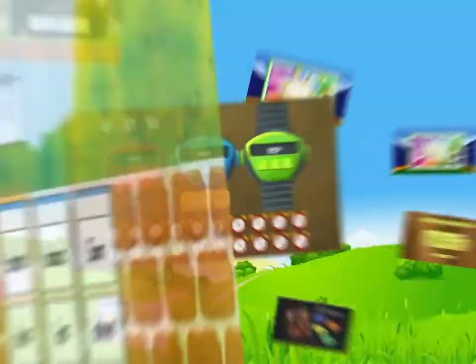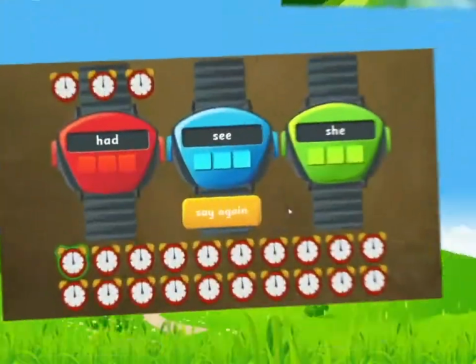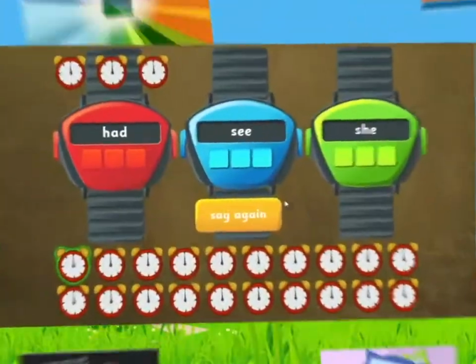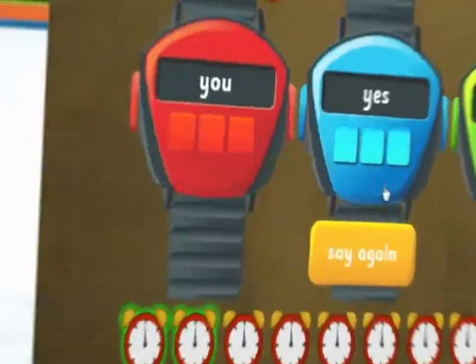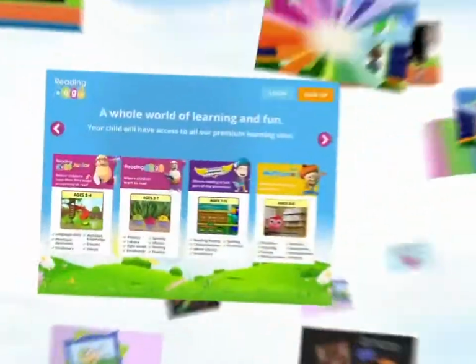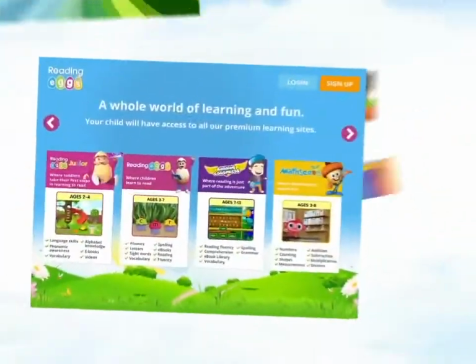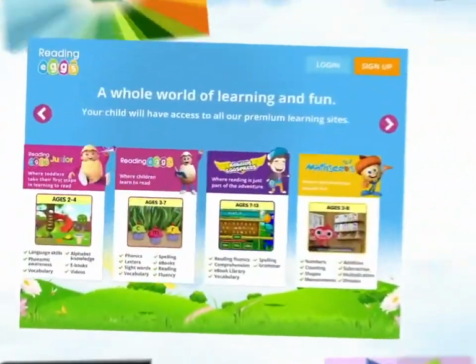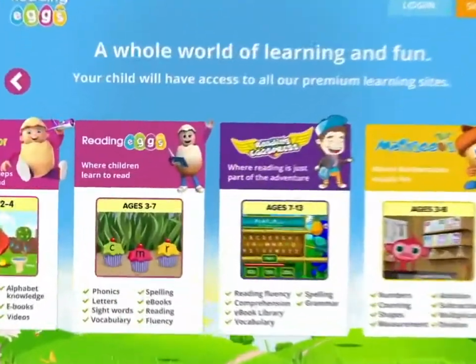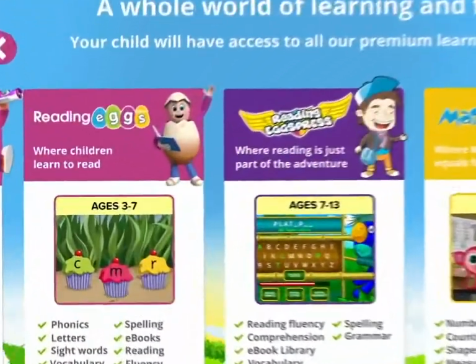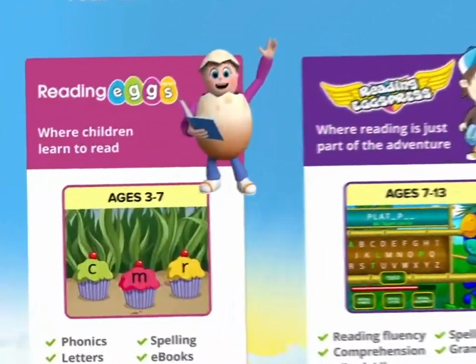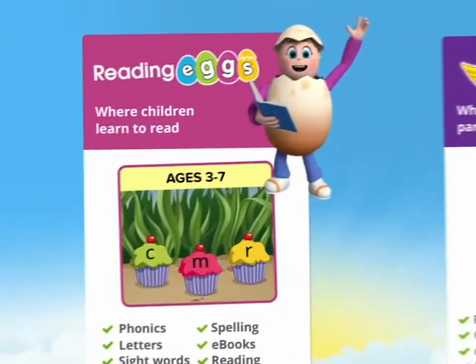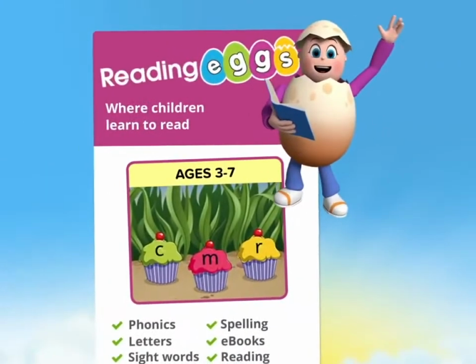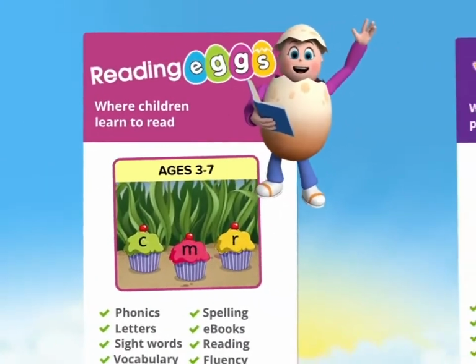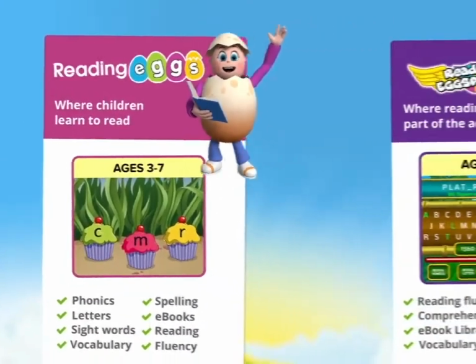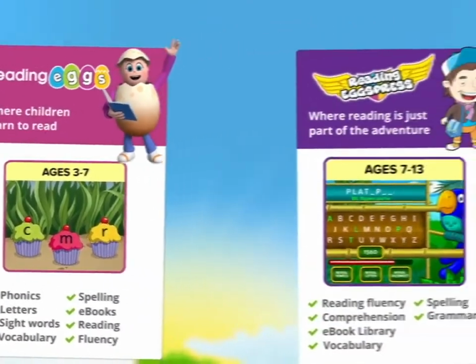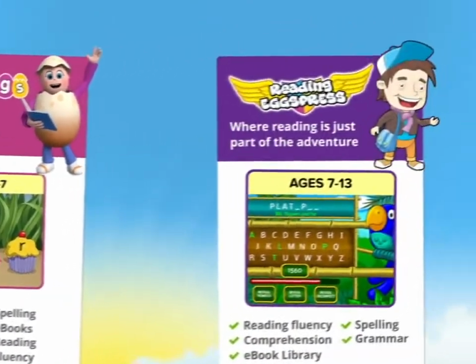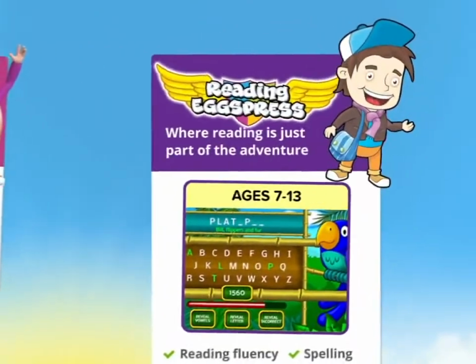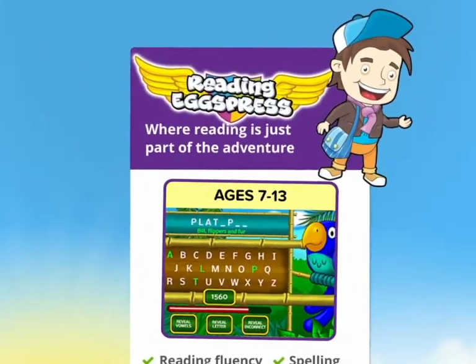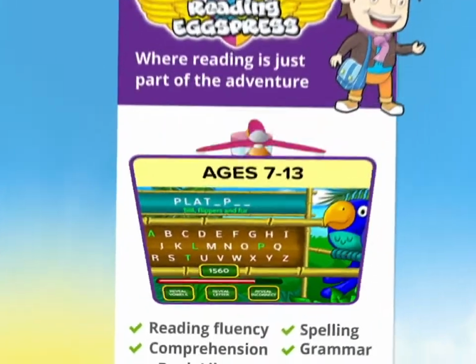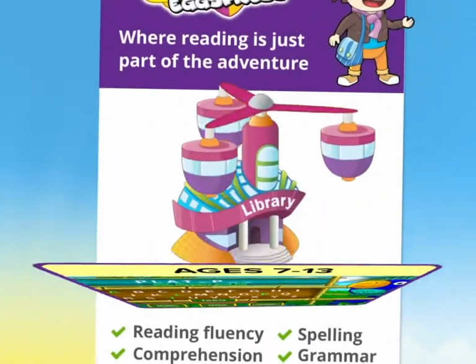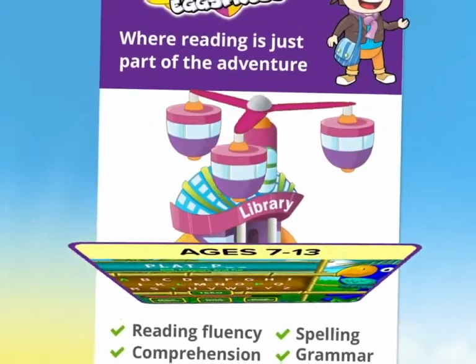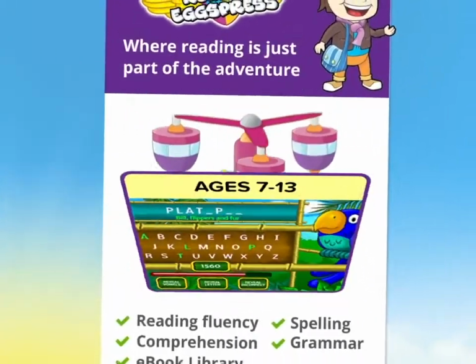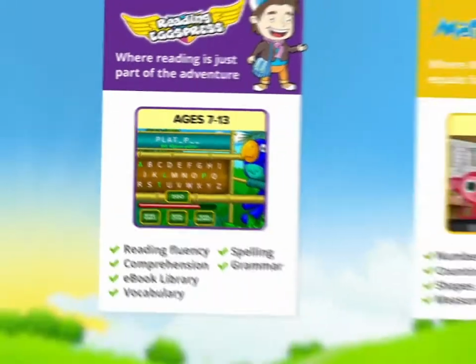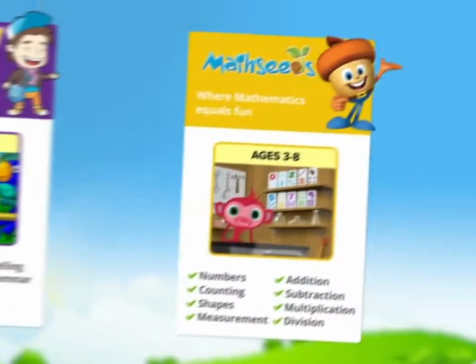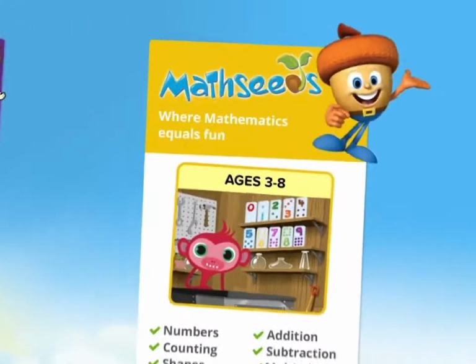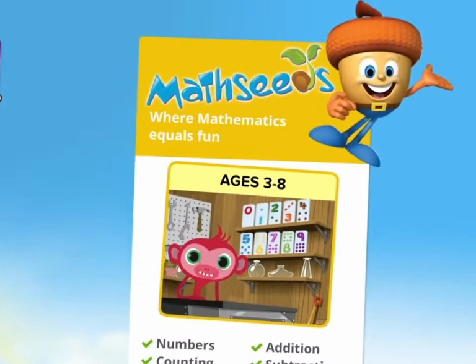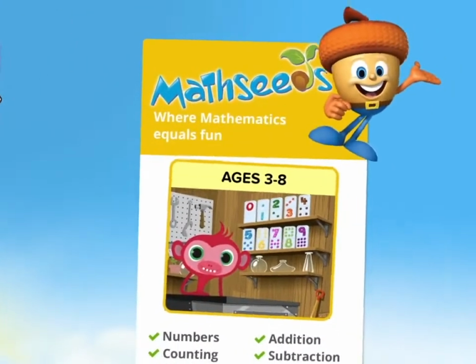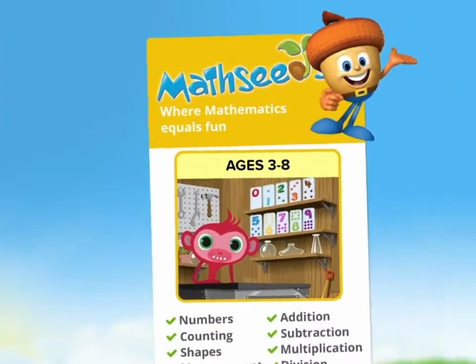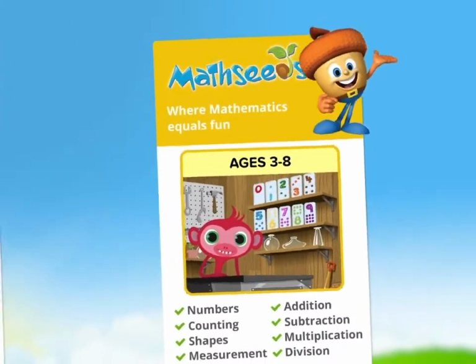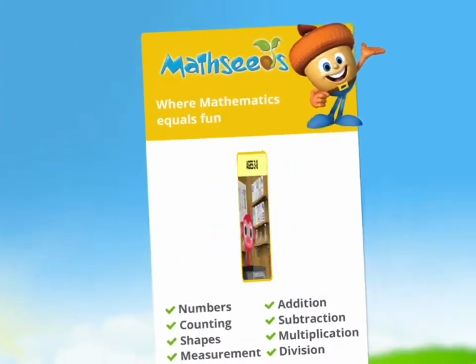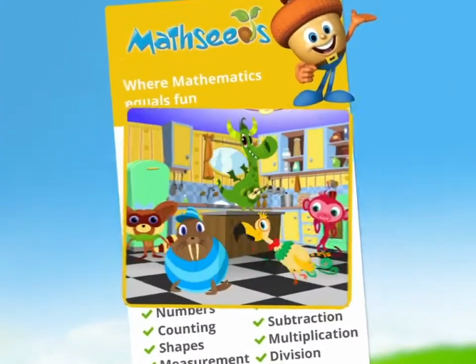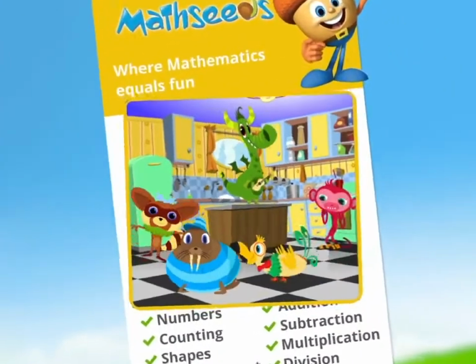Your subscription gives you access to all of our premium learning programs — Reading Eggs, Reading Eggspress and the library — with an option to include Math Seeds, where maths equals fun.